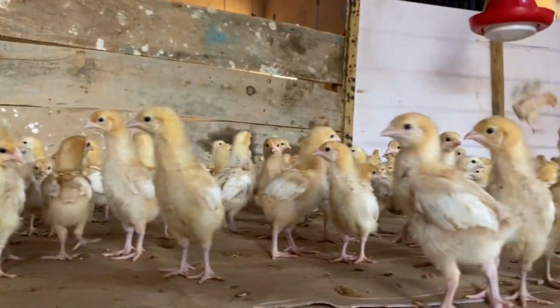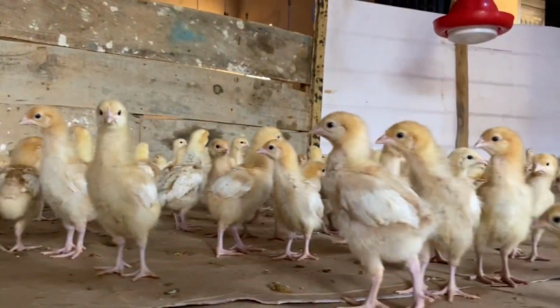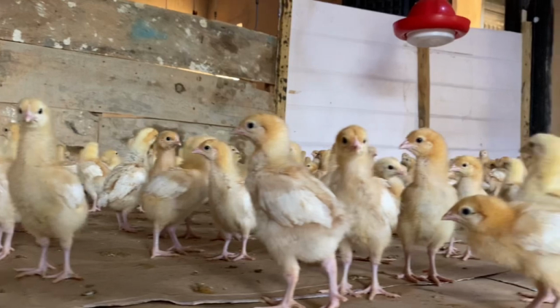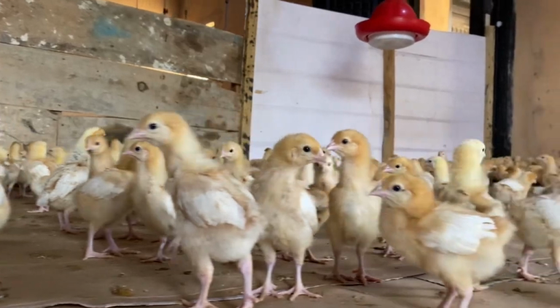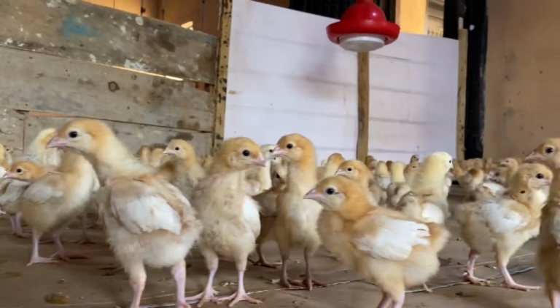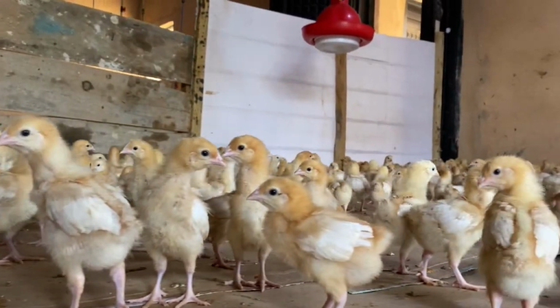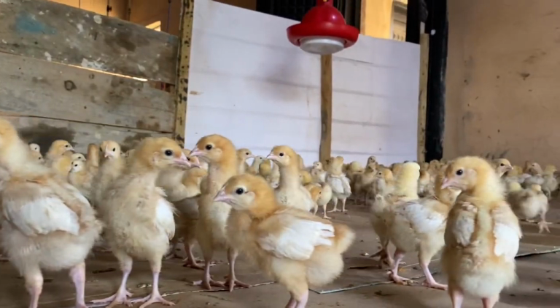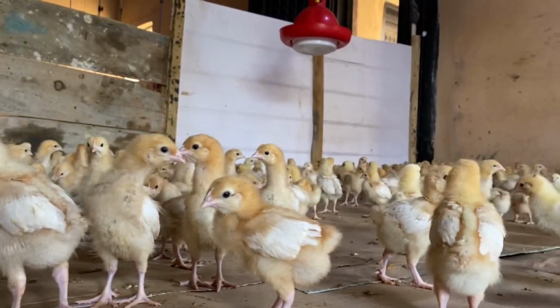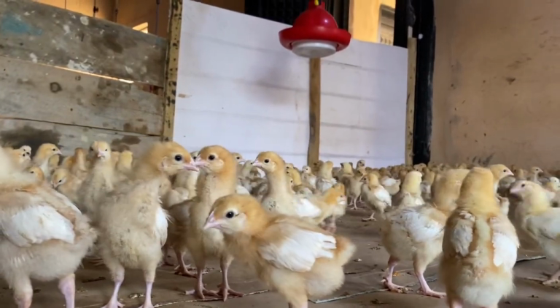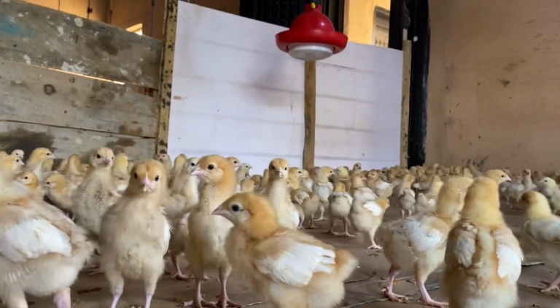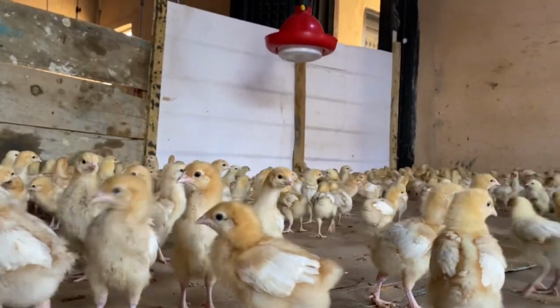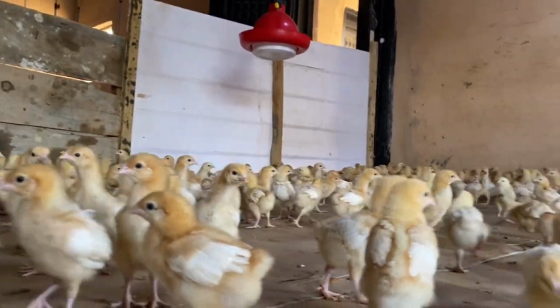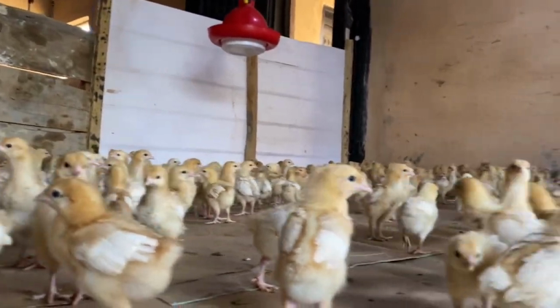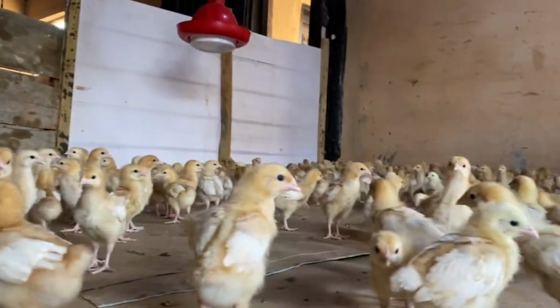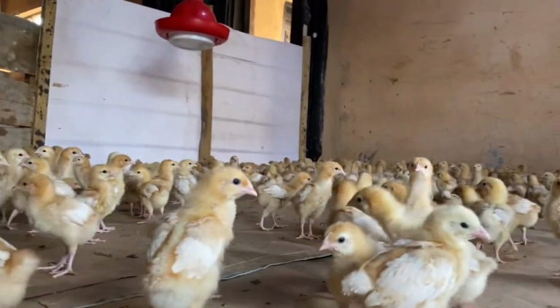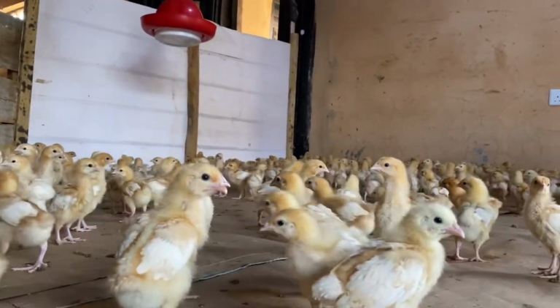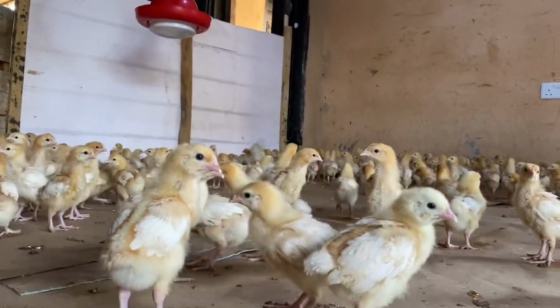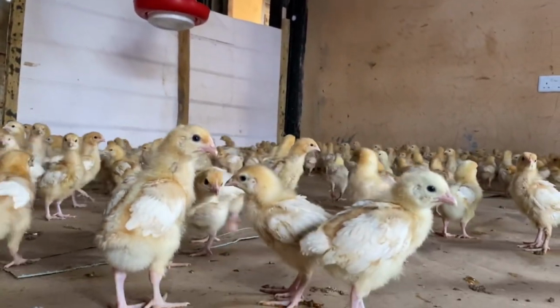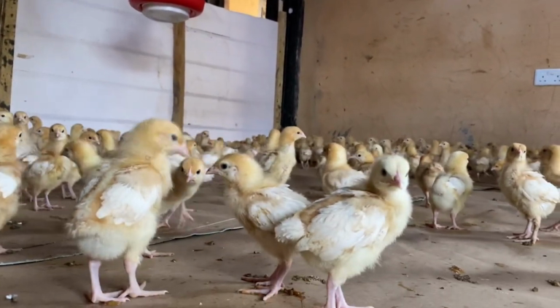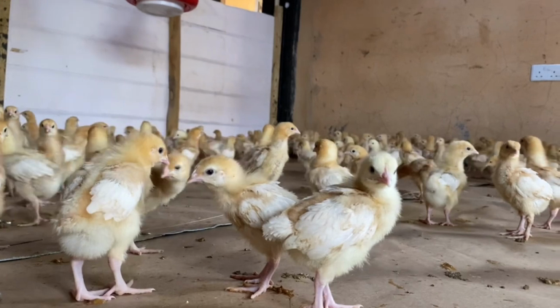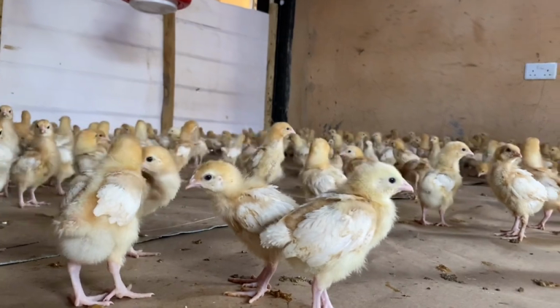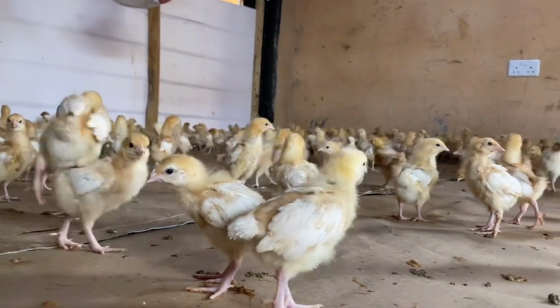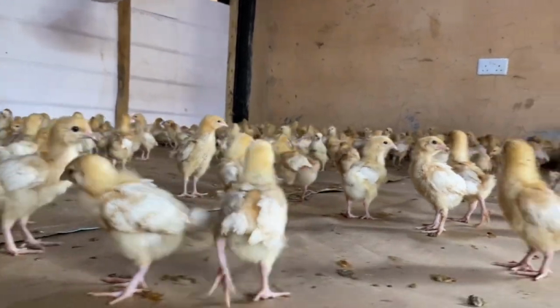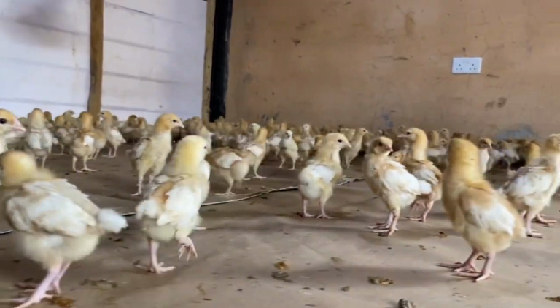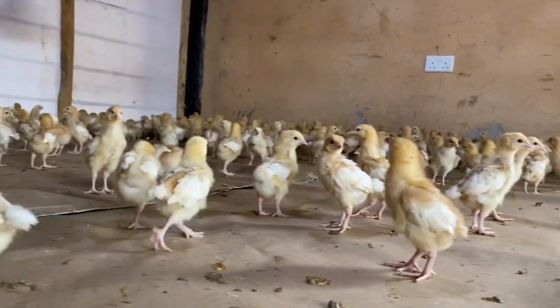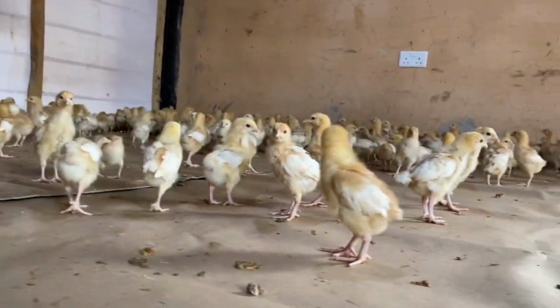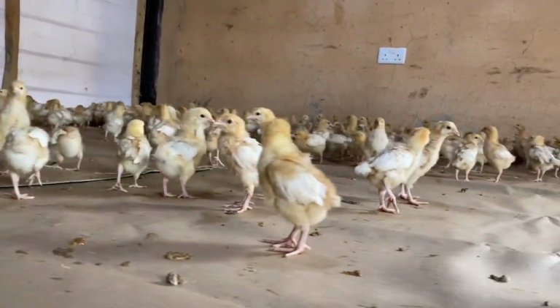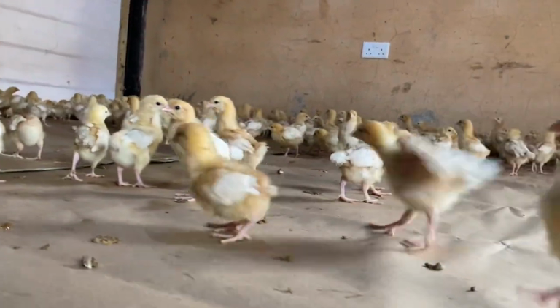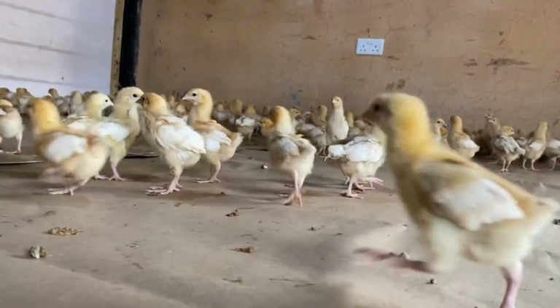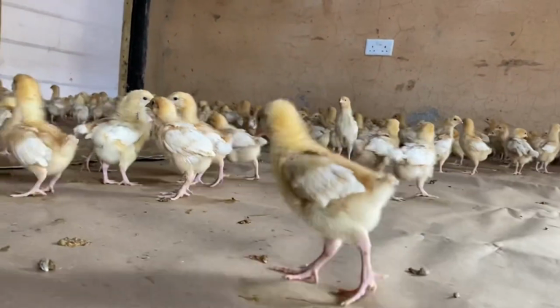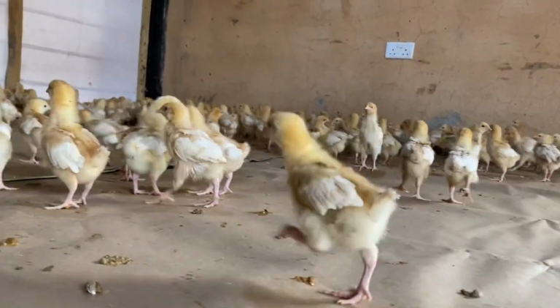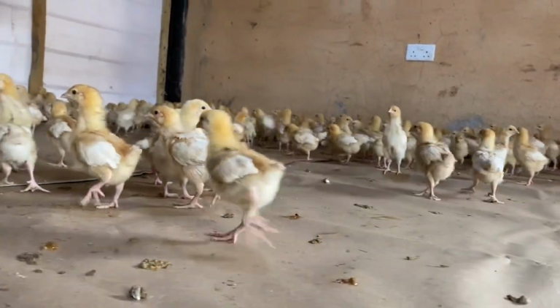It is equally important to have the birds in a well-ventilated and bright room. The temperature must be well-regulated as well.